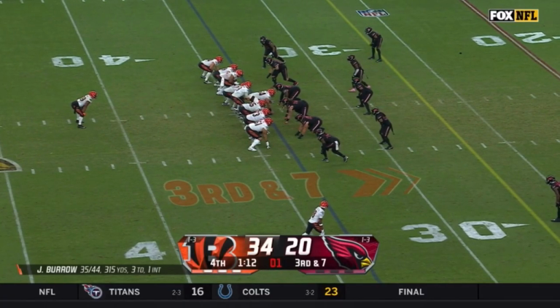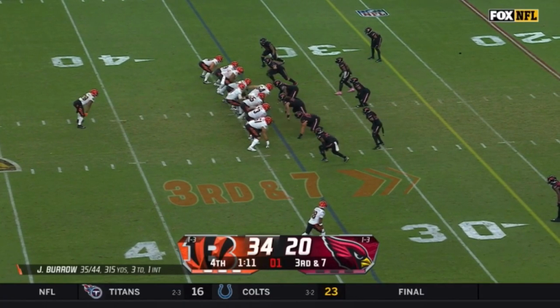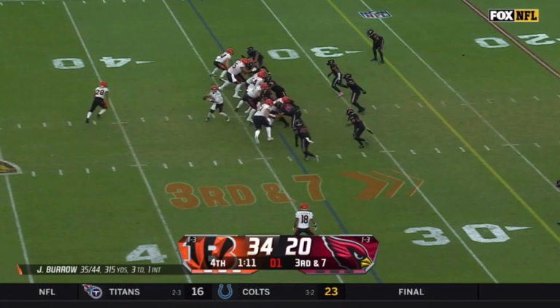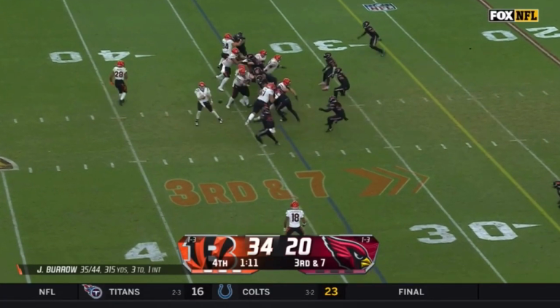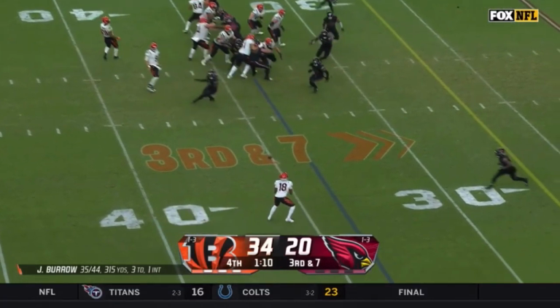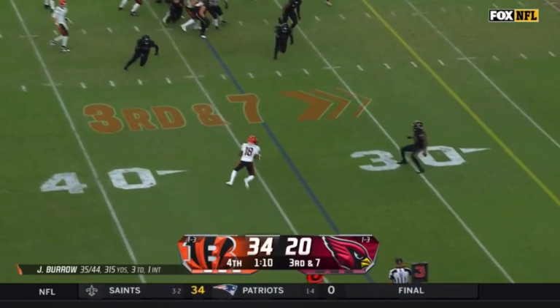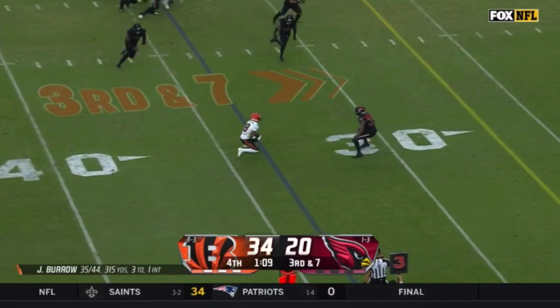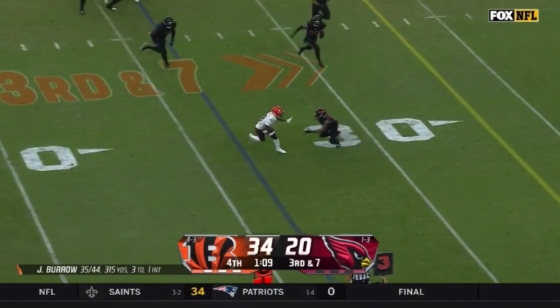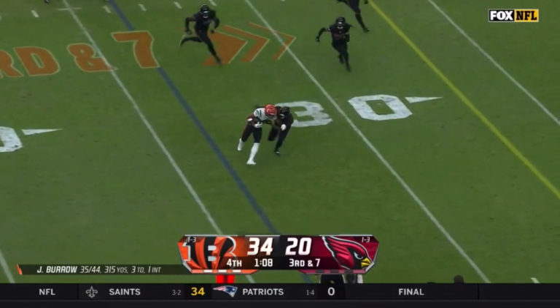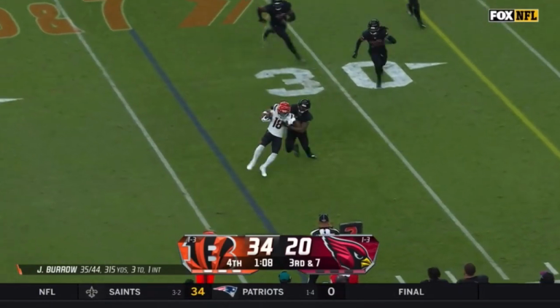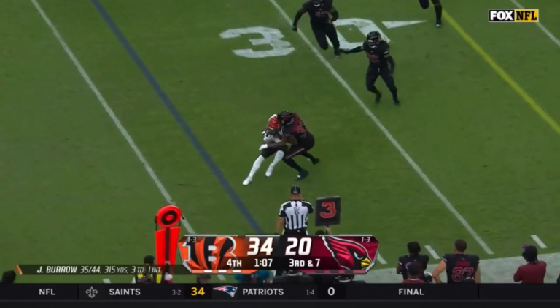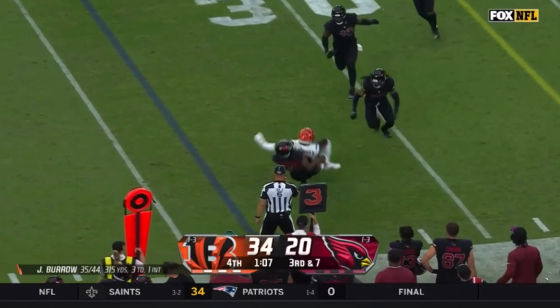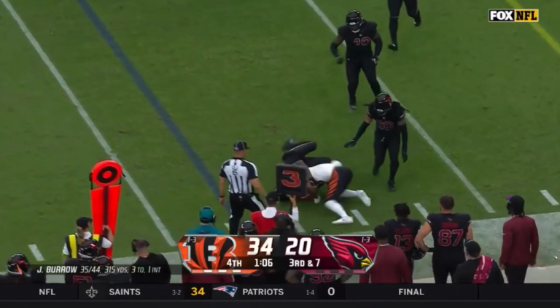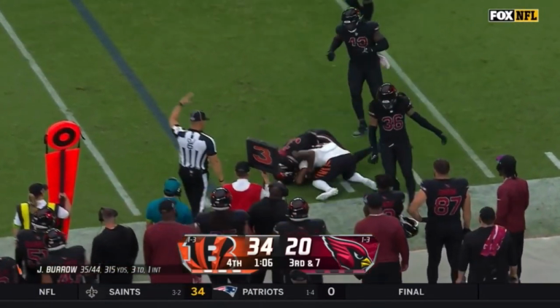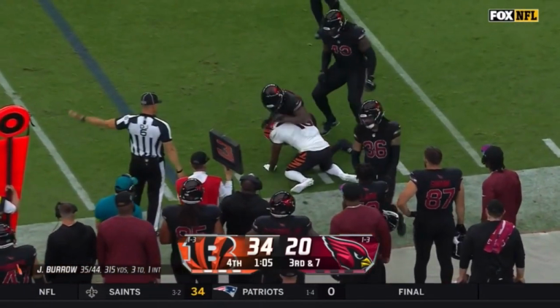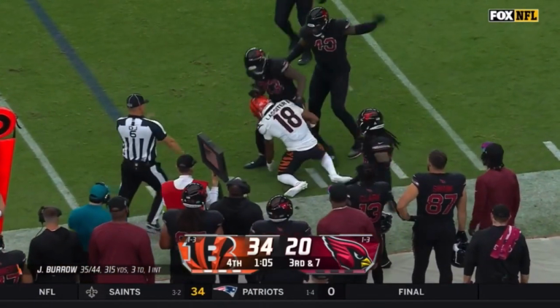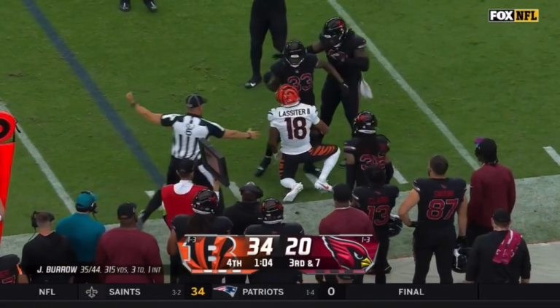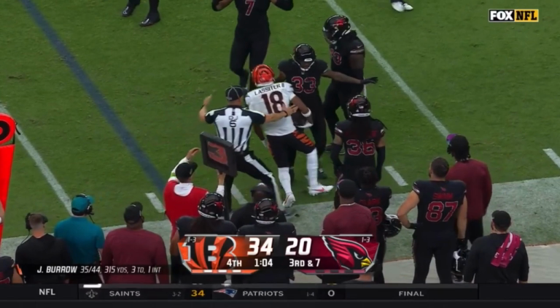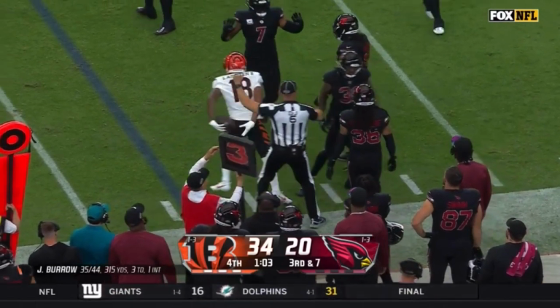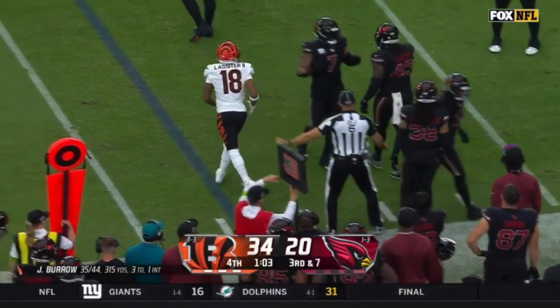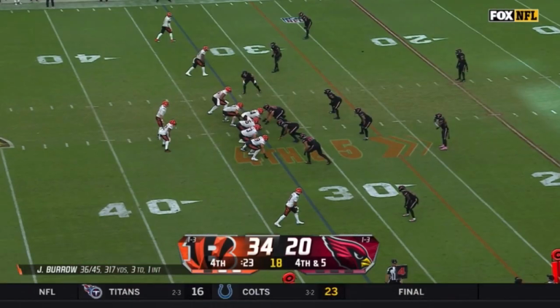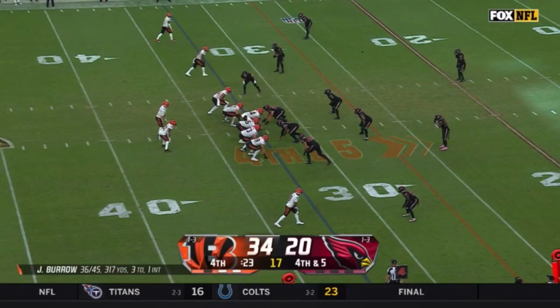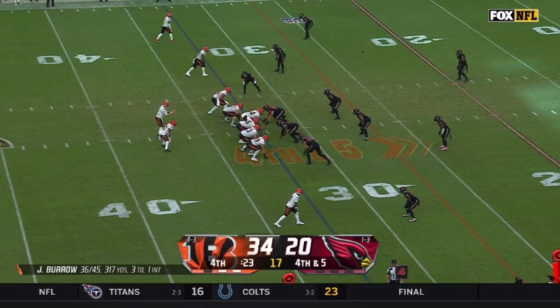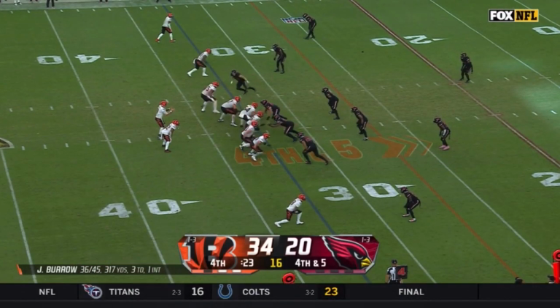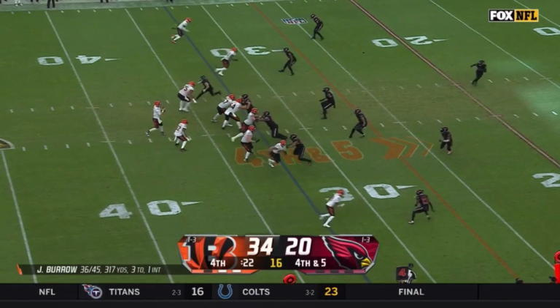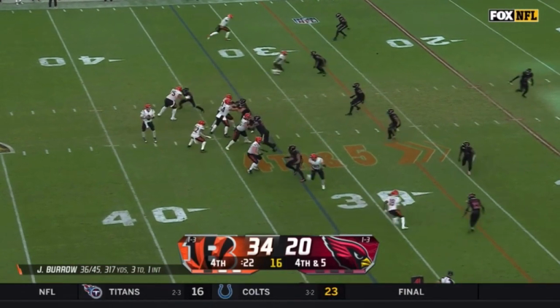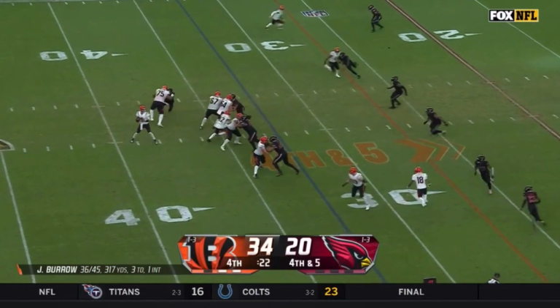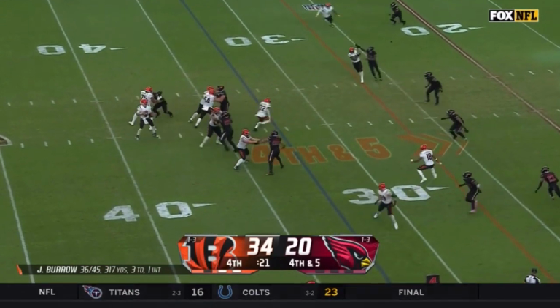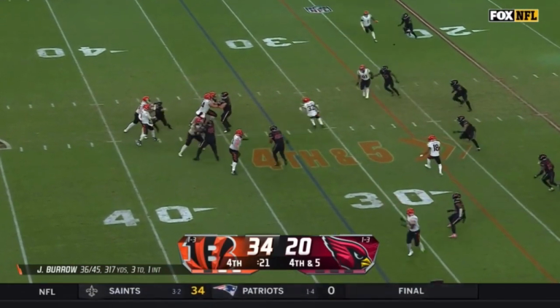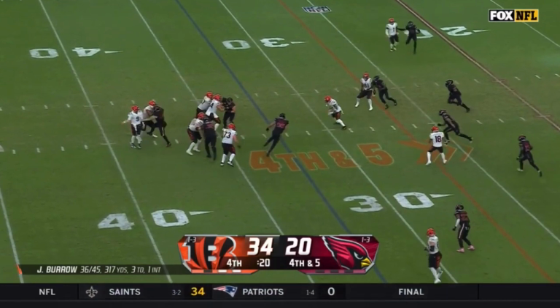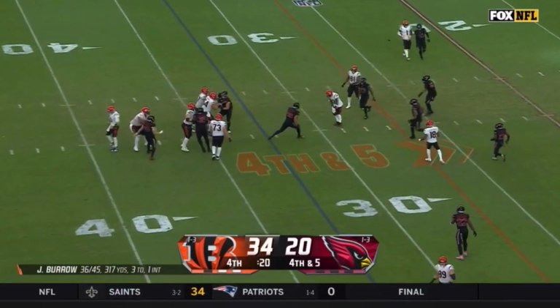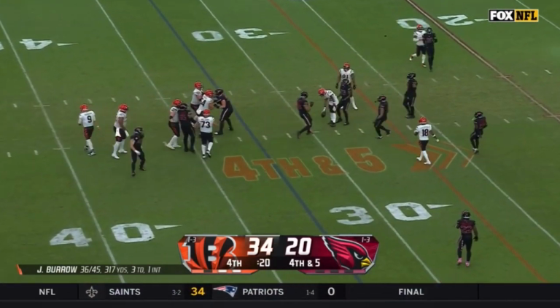Third down and seven. The swing to Kwame Lasseter the second, Lasseter in the game gets his first. Fourth down, they're going to go for it just to see if they can get the first down, and he'll just dirt this one.